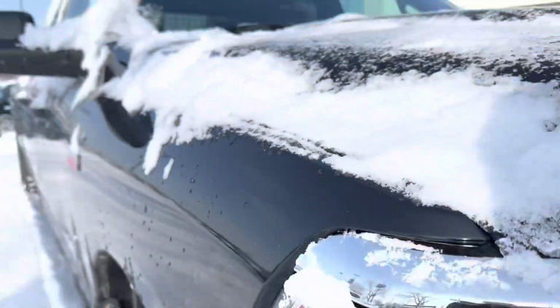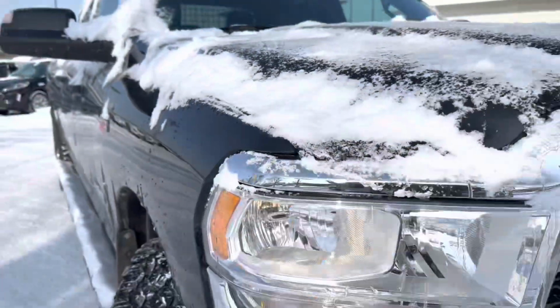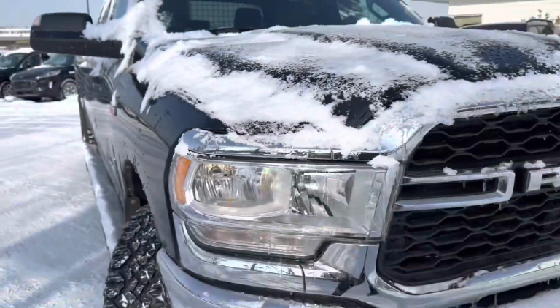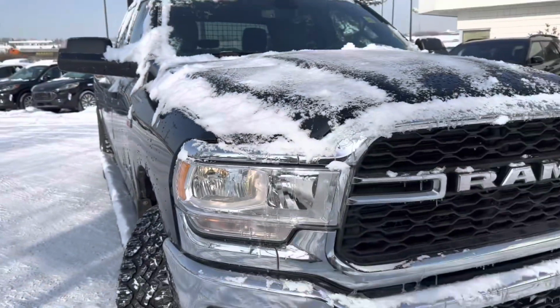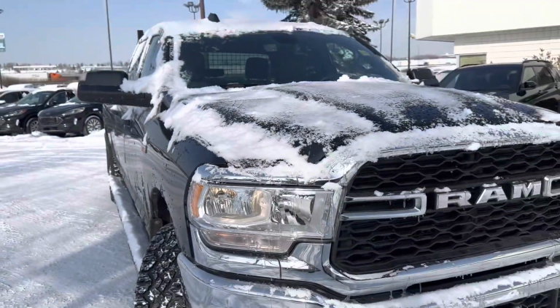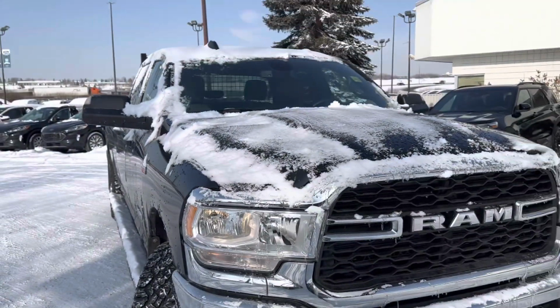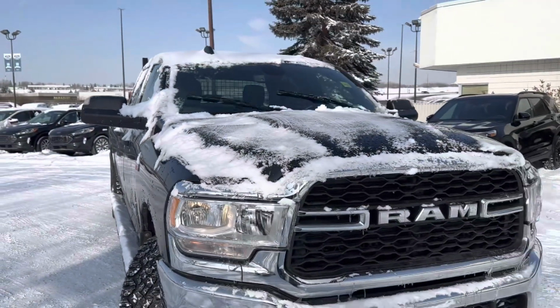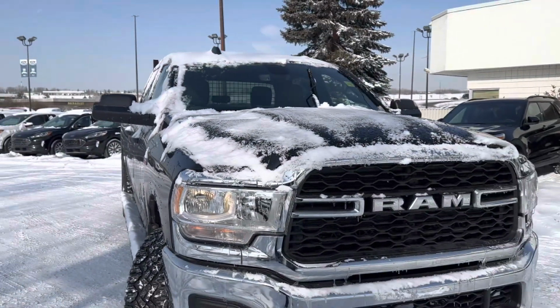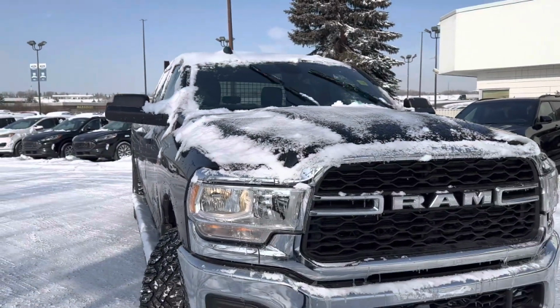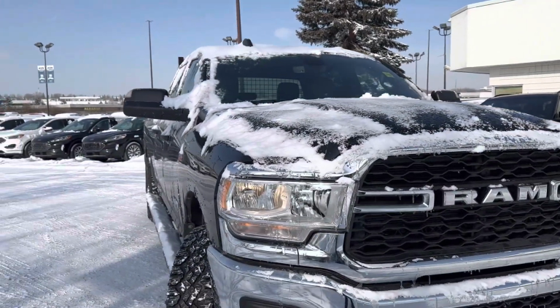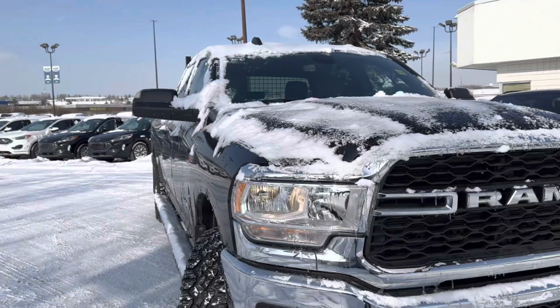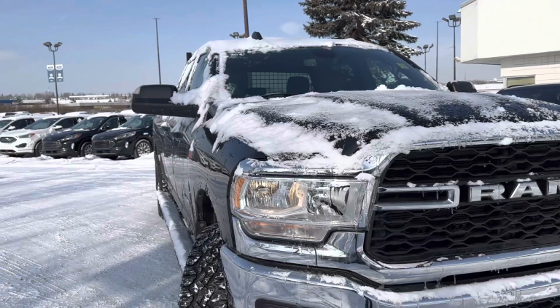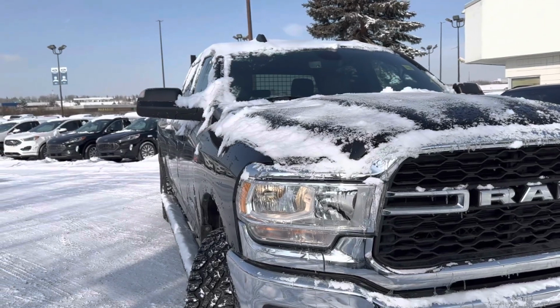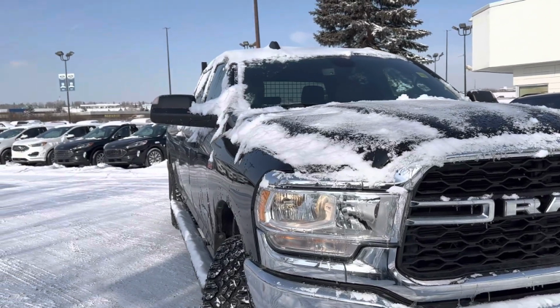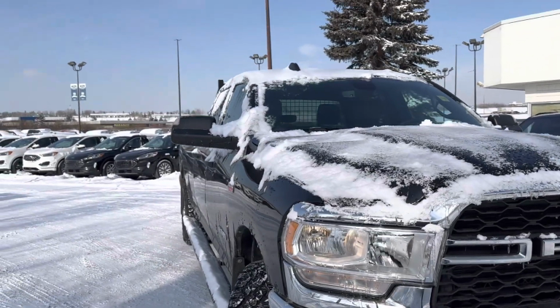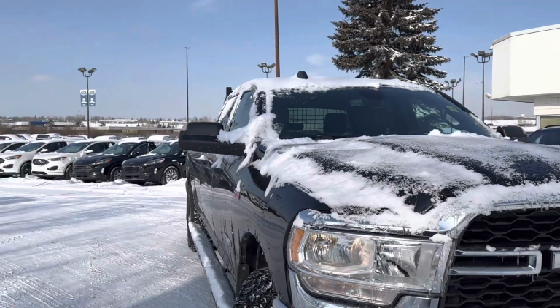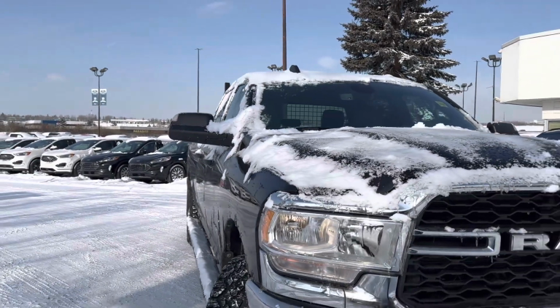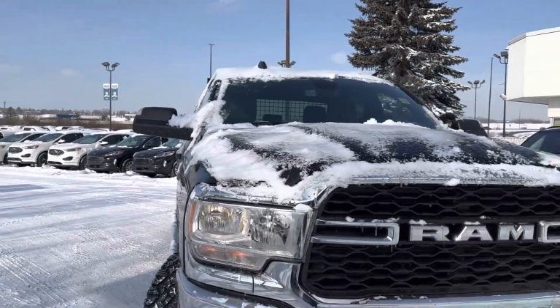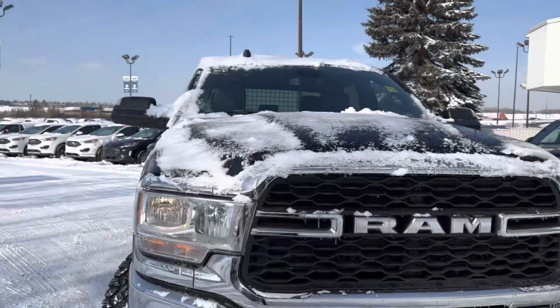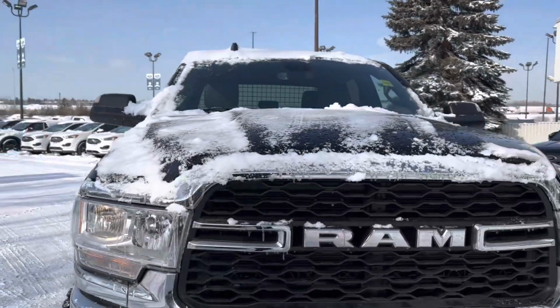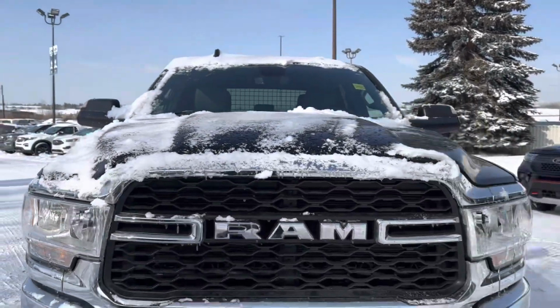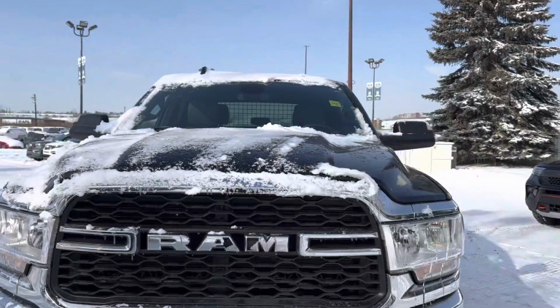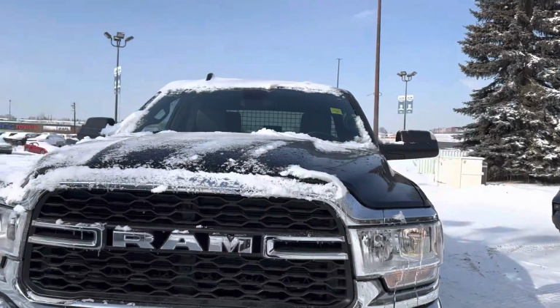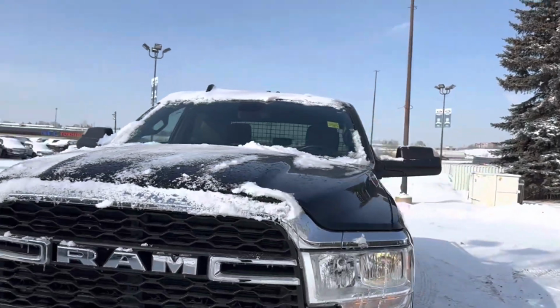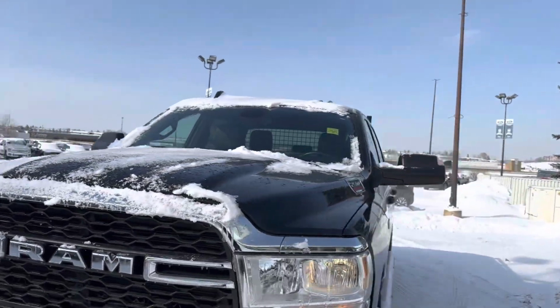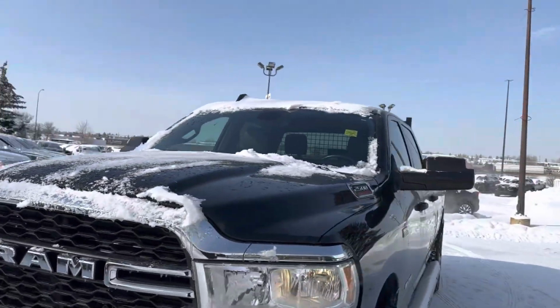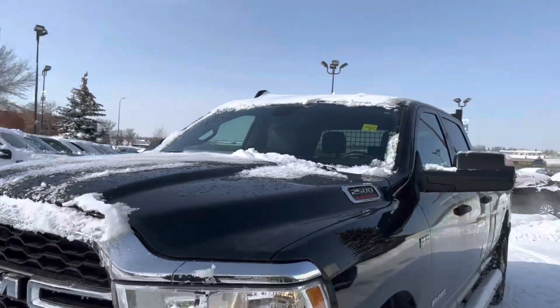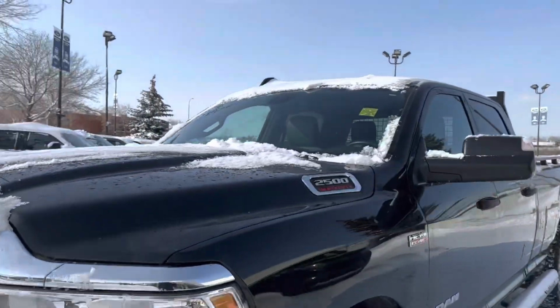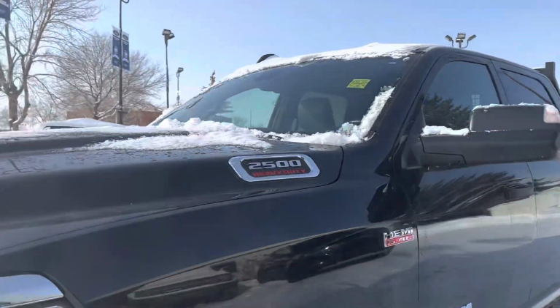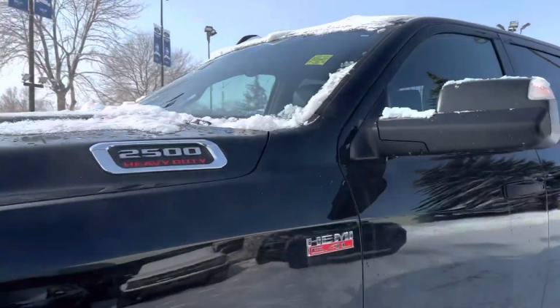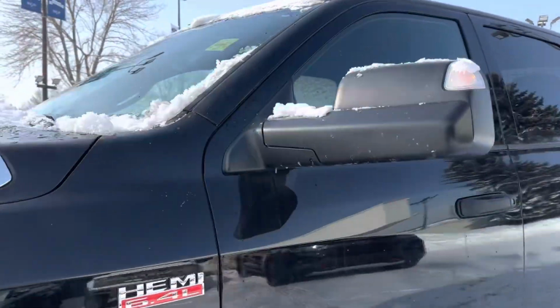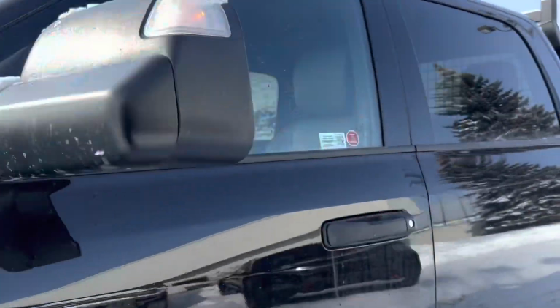As far as nicks, dings, or scratches go, this truck's actually in excellent shape. It is a 2022, so I kind of expect it, but it's just nice having that peace of mind. It's a nice truck and it doesn't look like it's been beat on at all, so that's always something to look out for.